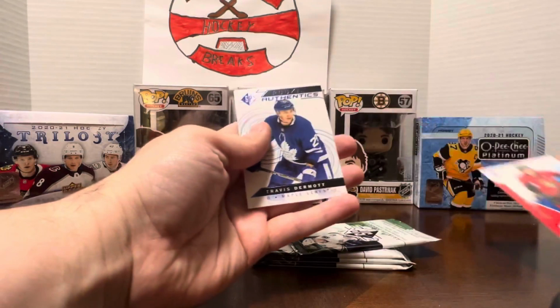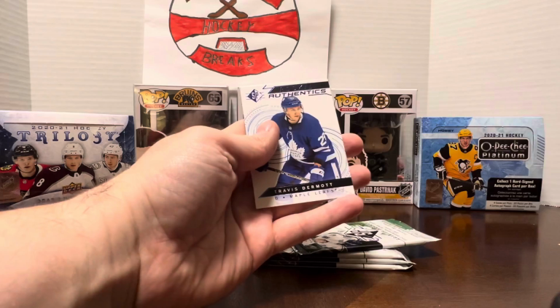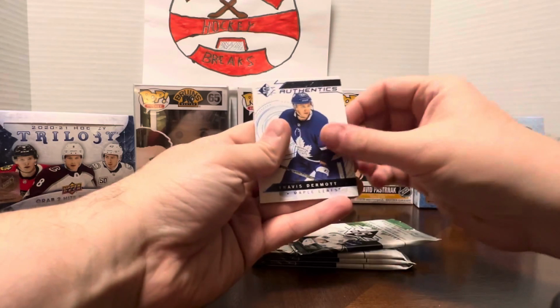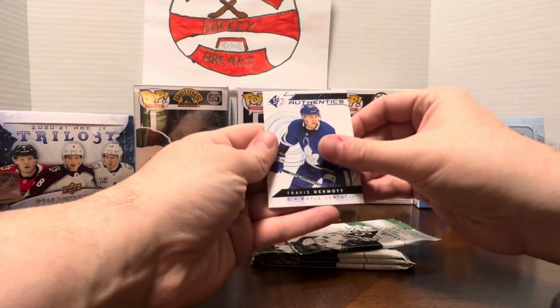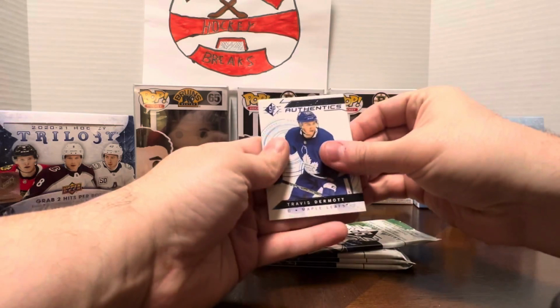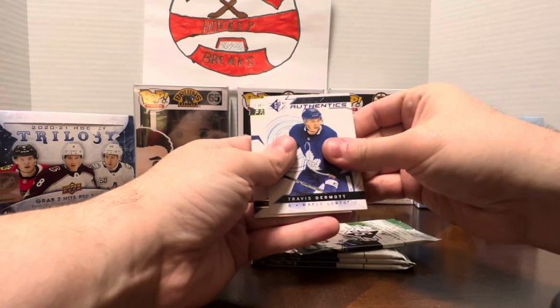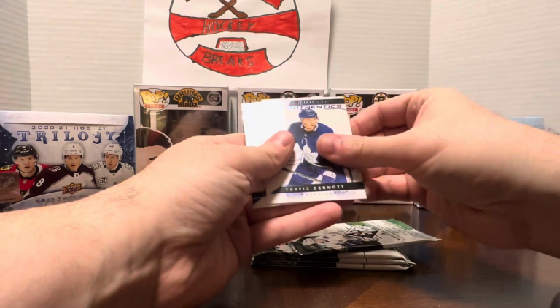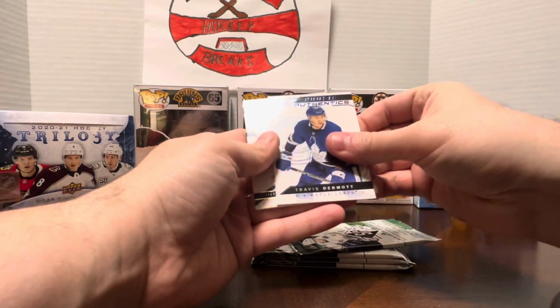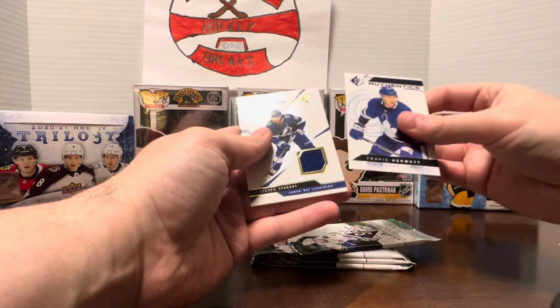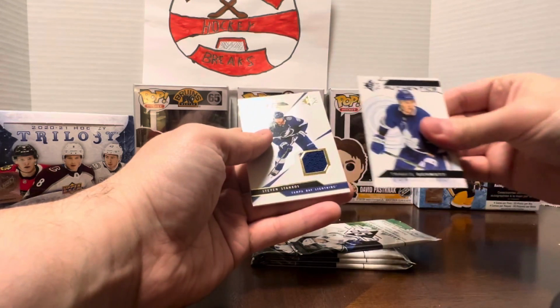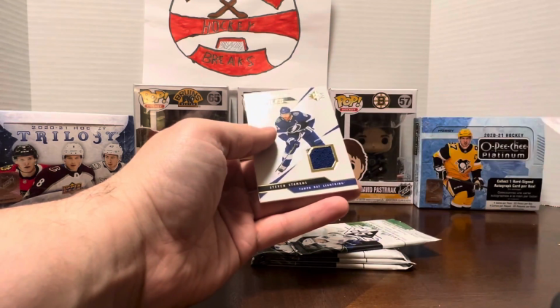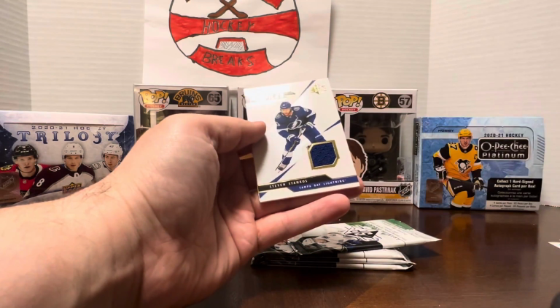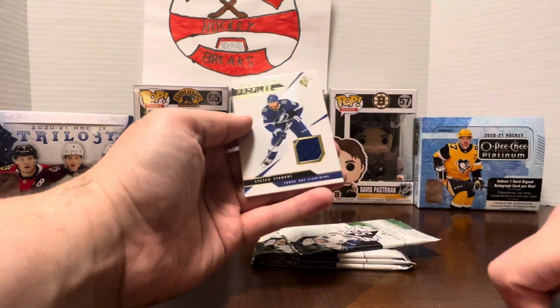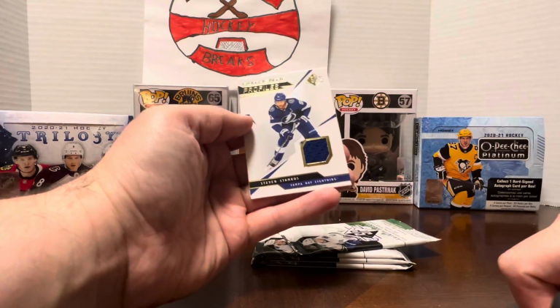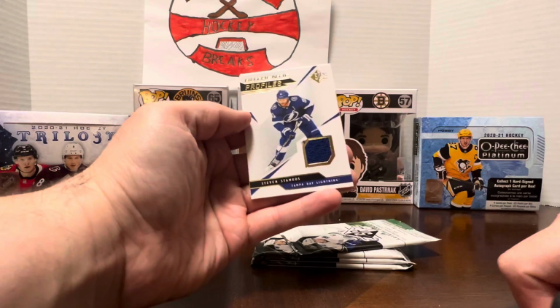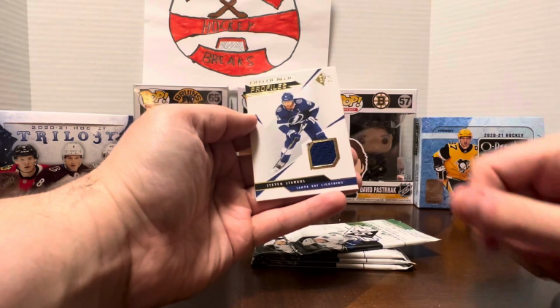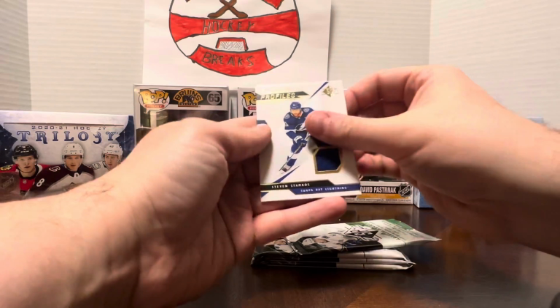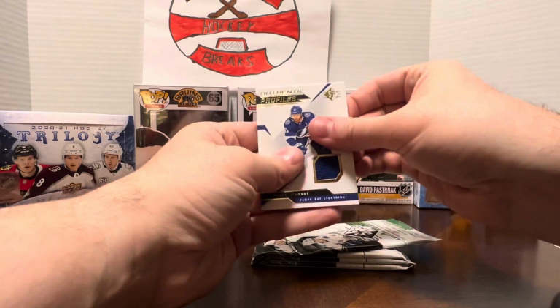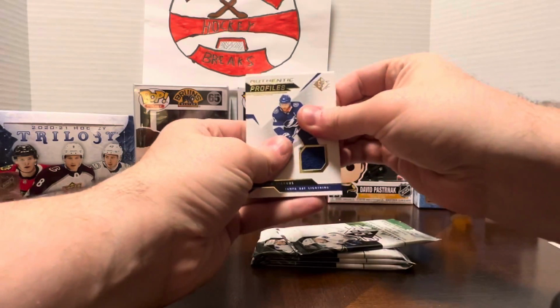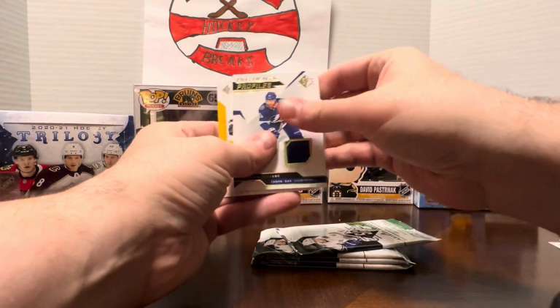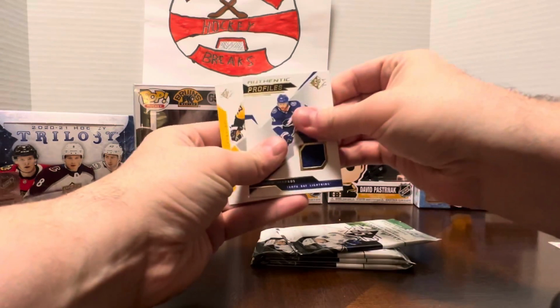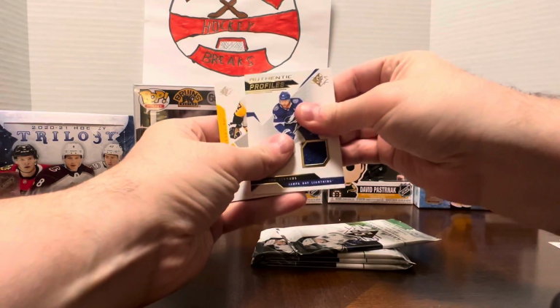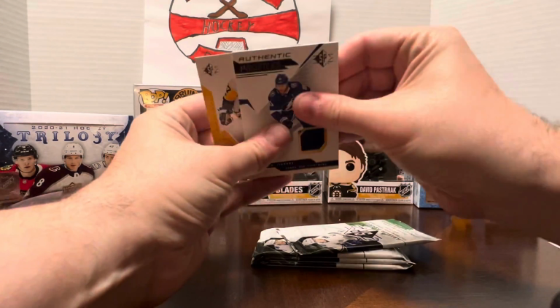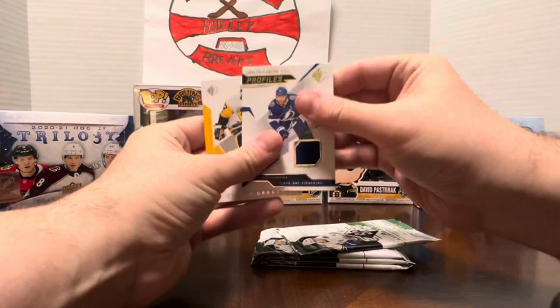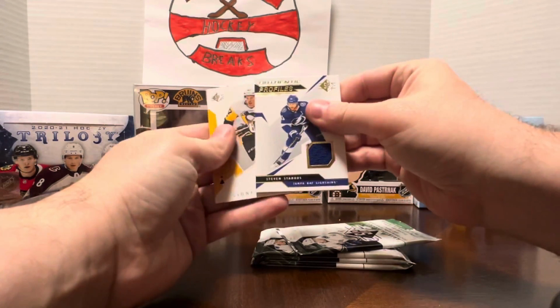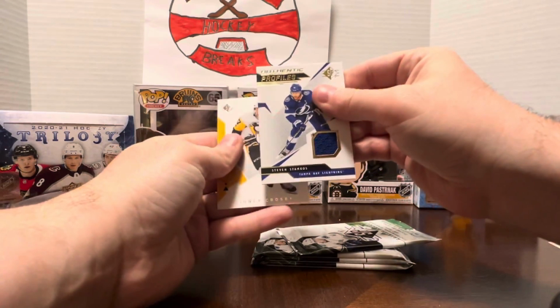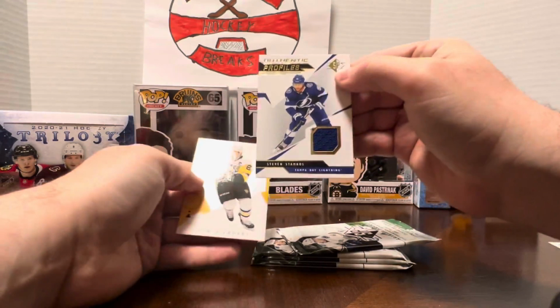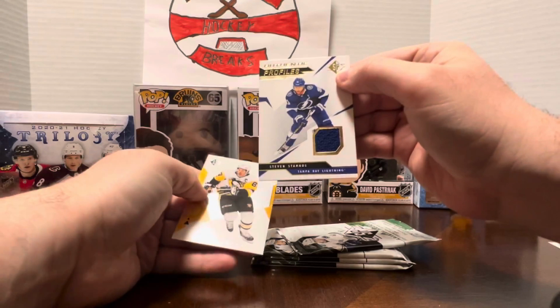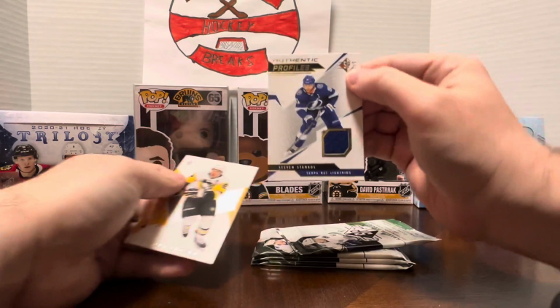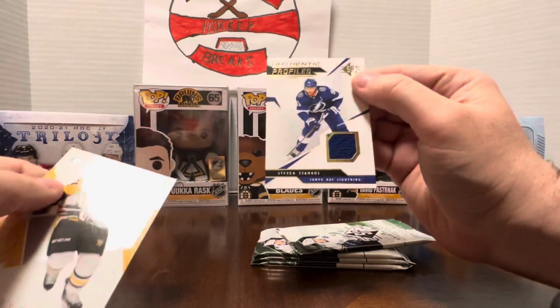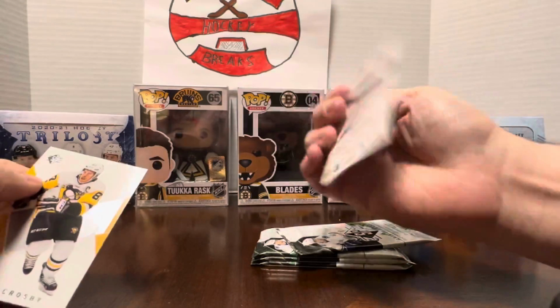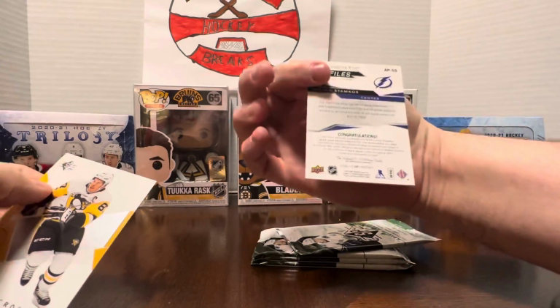Mark Stone. Travis Dermott. Authentics — another jersey. Stephen Stamkos. What? Stephen Stamkos? Oh gosh. Stephen Stamkos — just a base jersey.